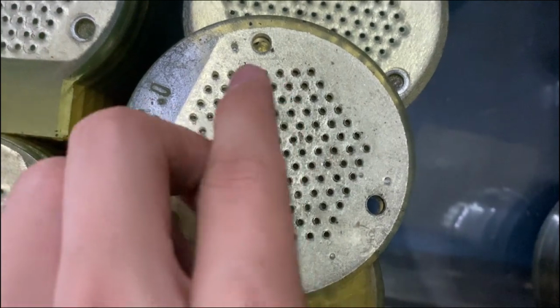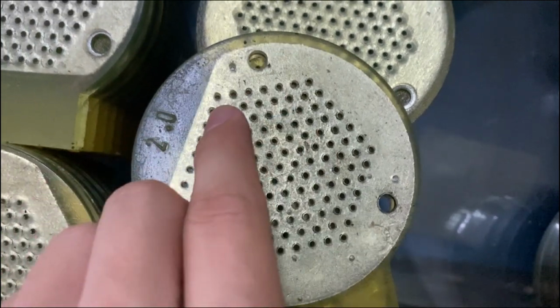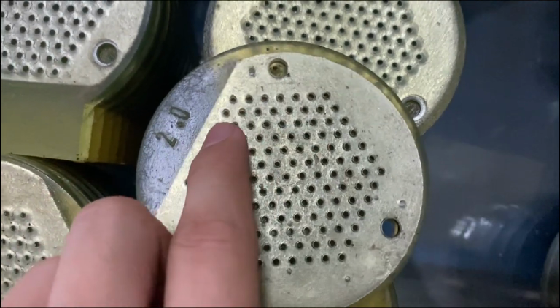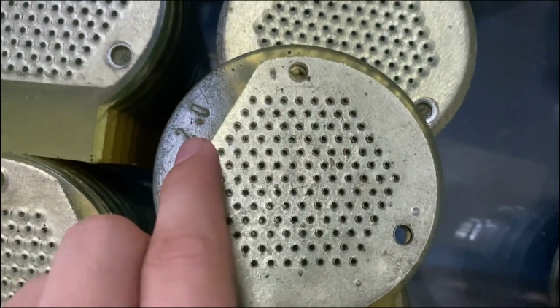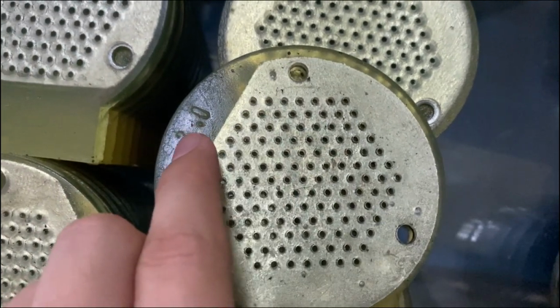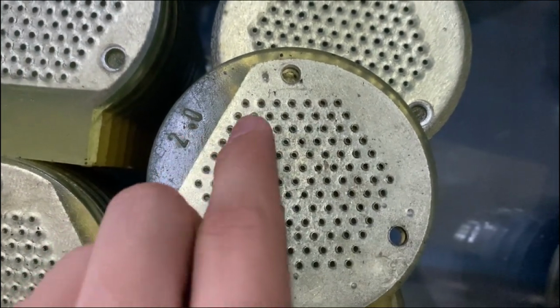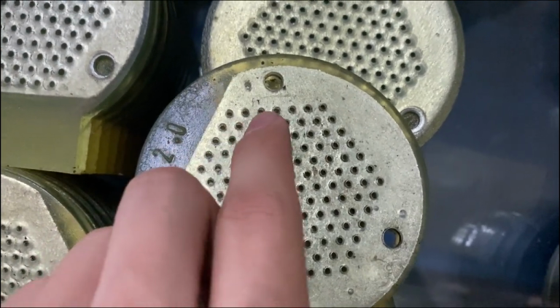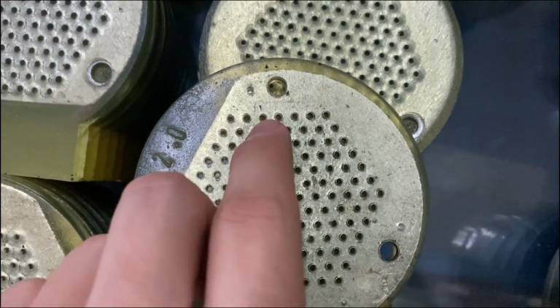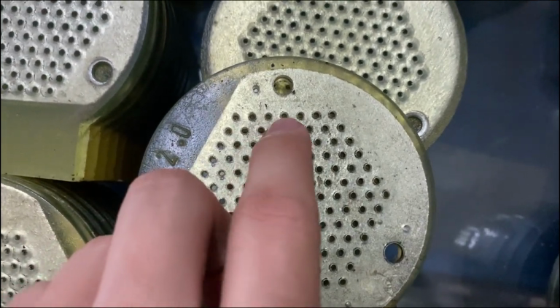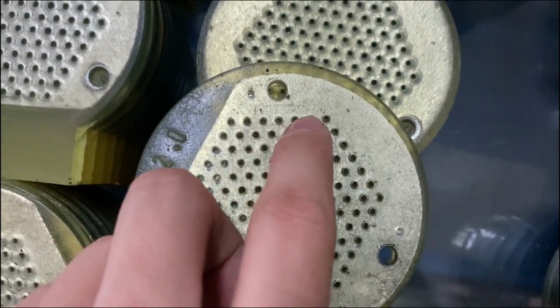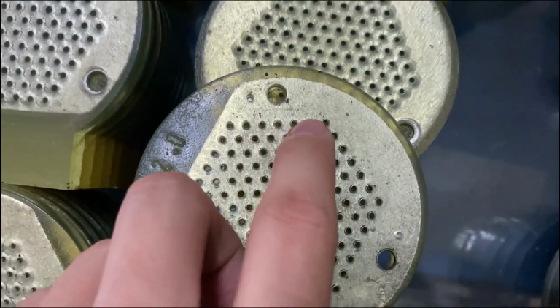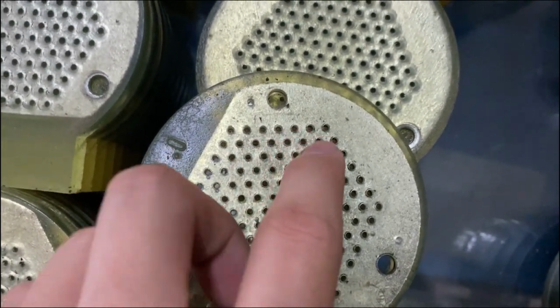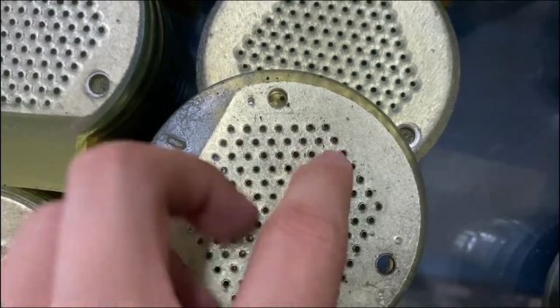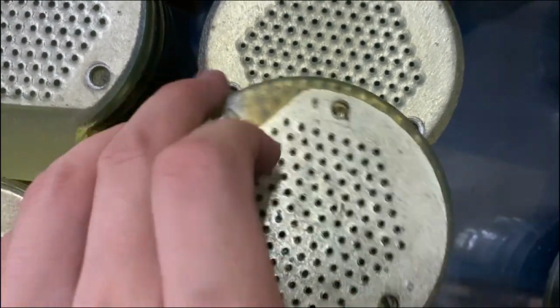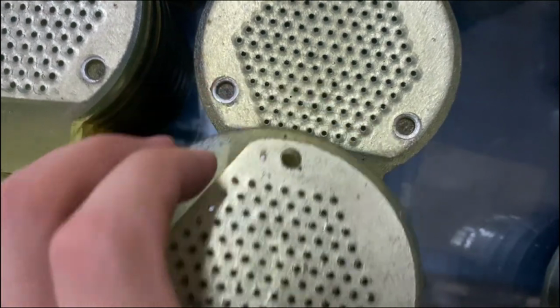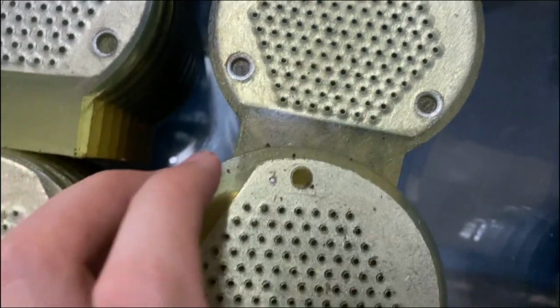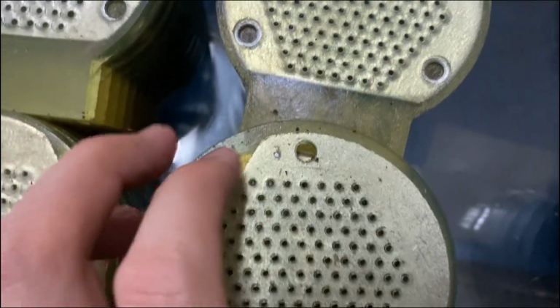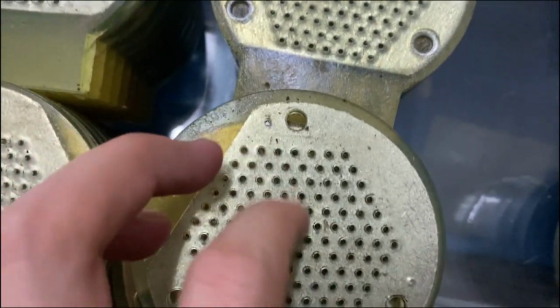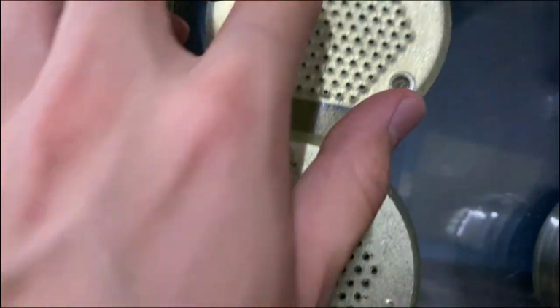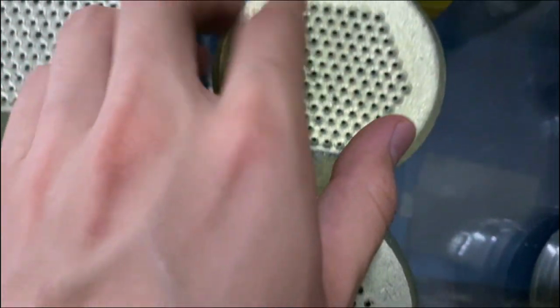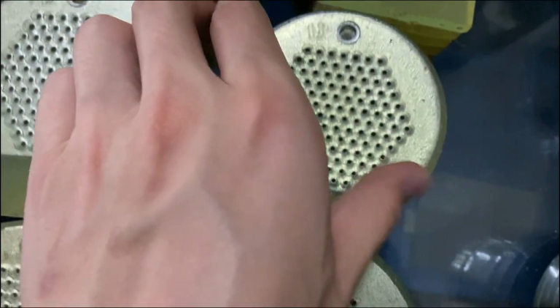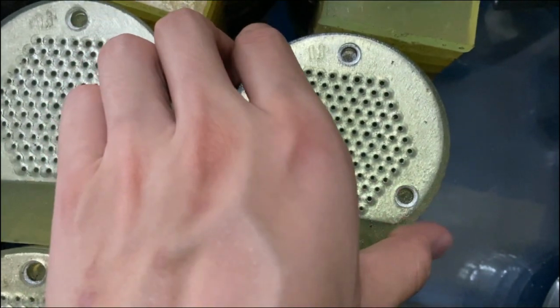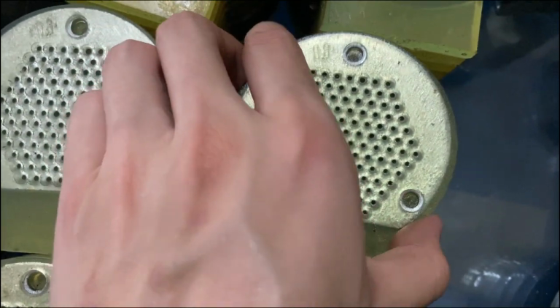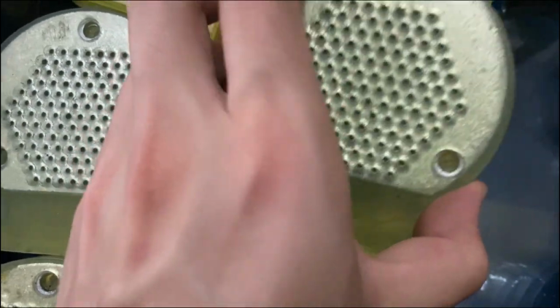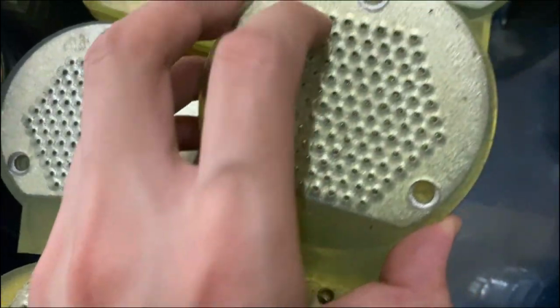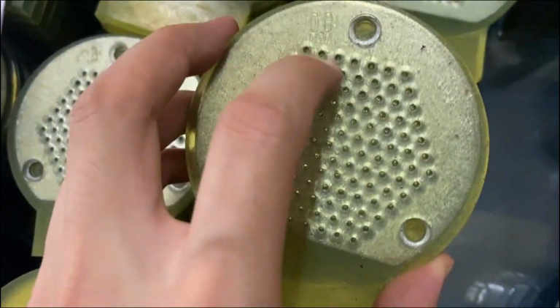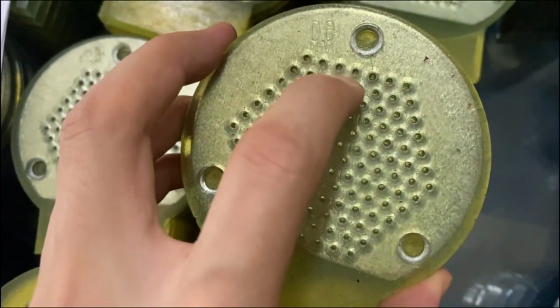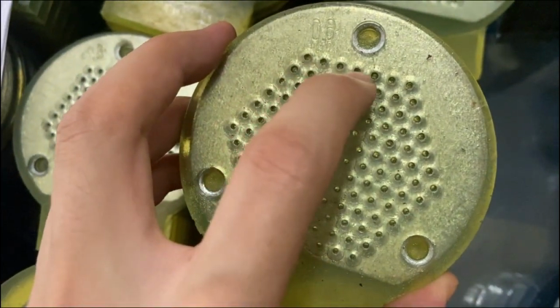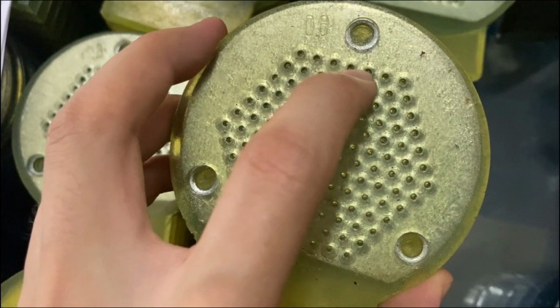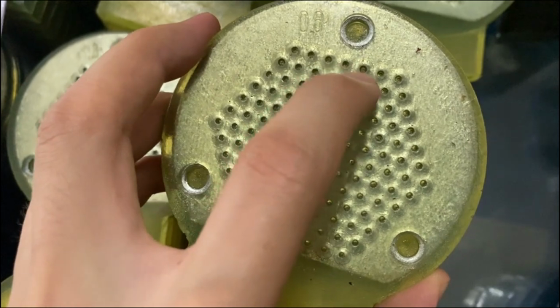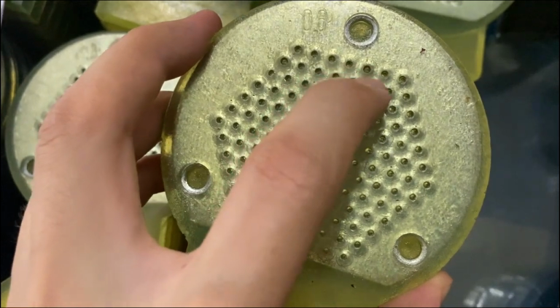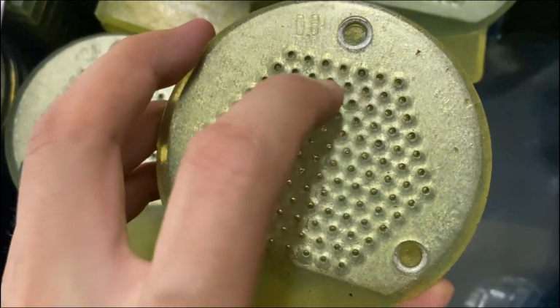This is the 2mm lower mode with 7 holes and you need to use the upper mode with 7 holes also.